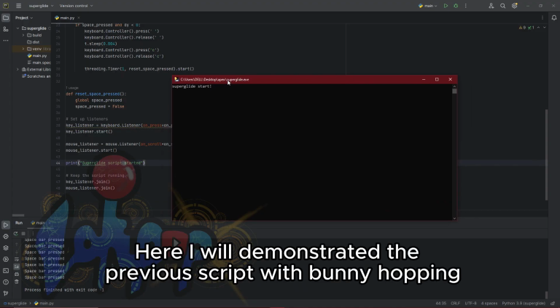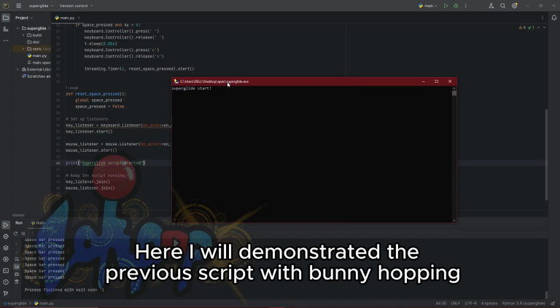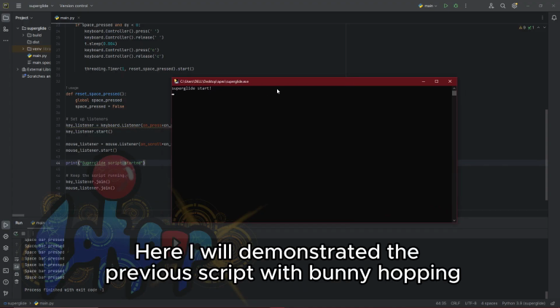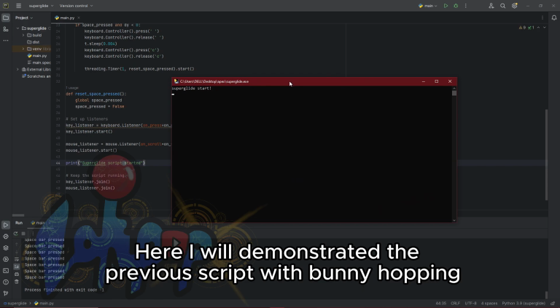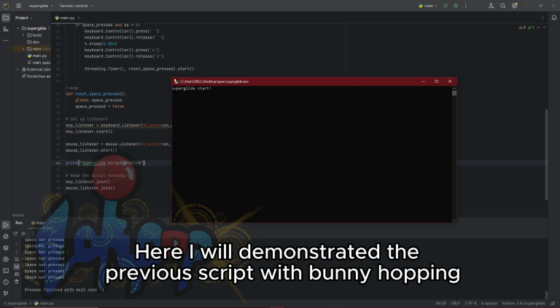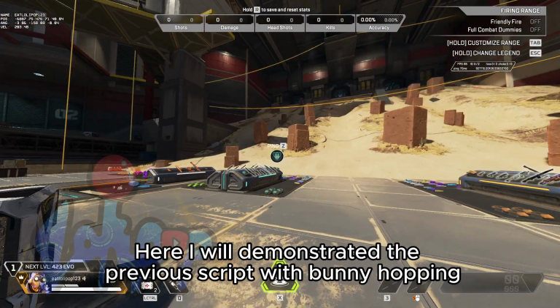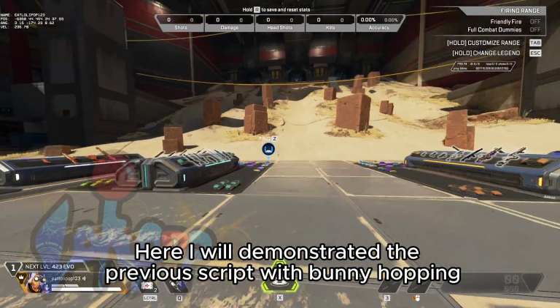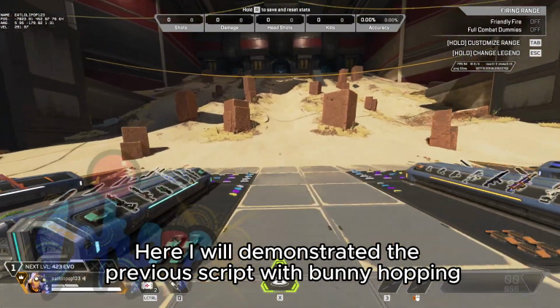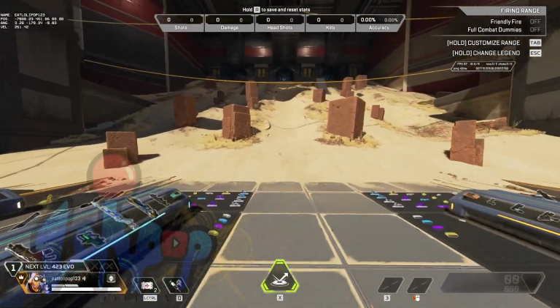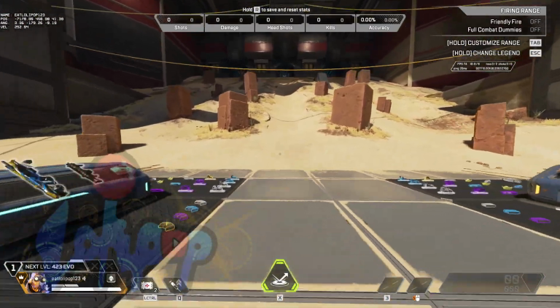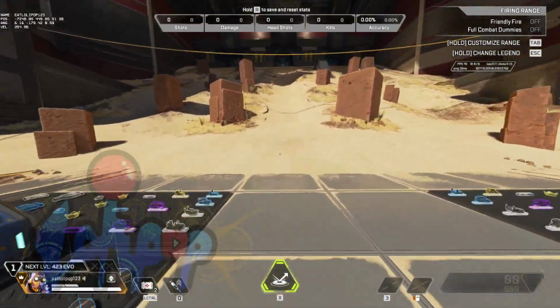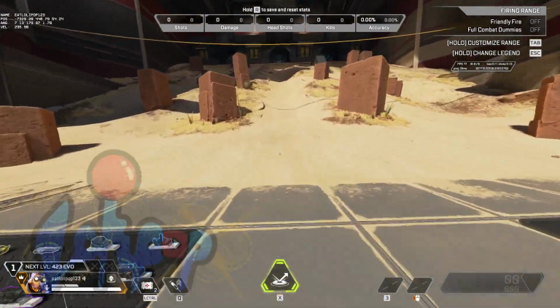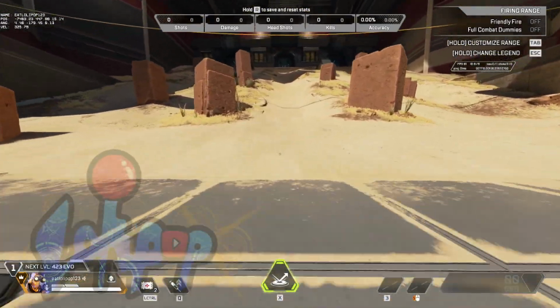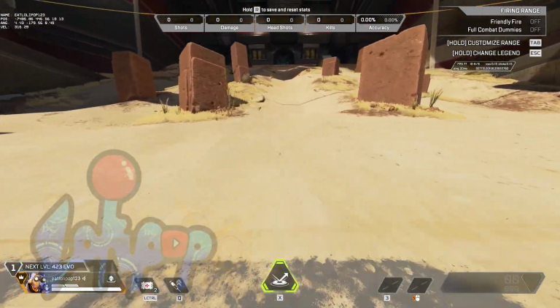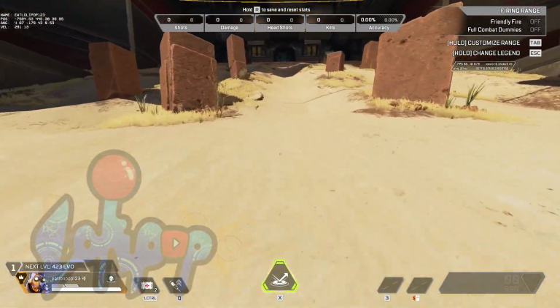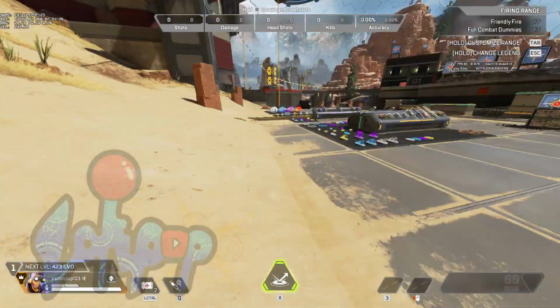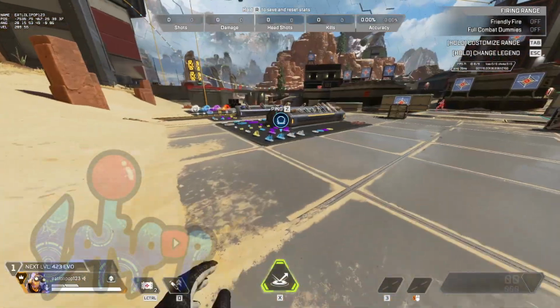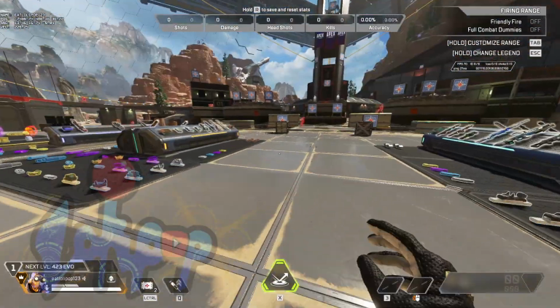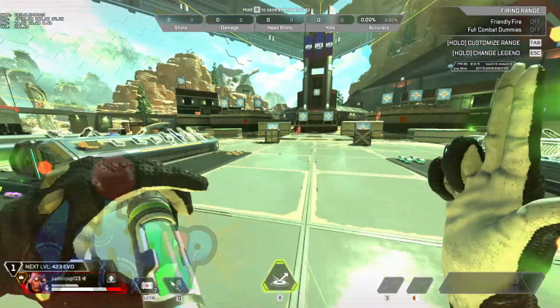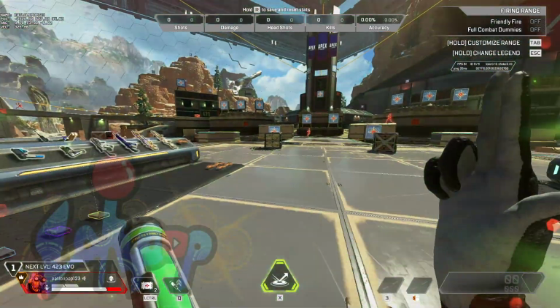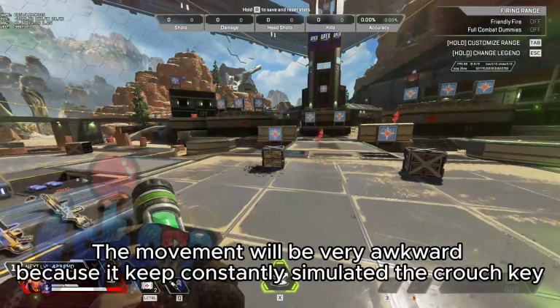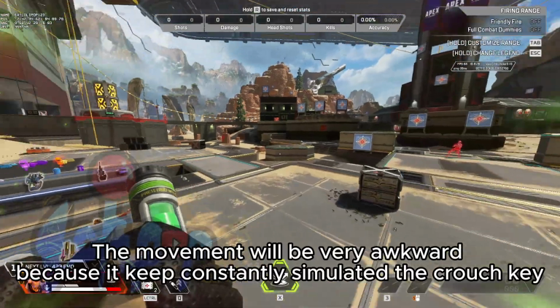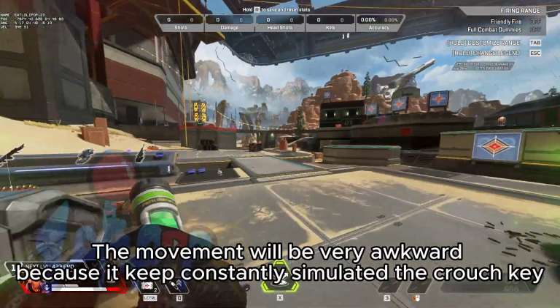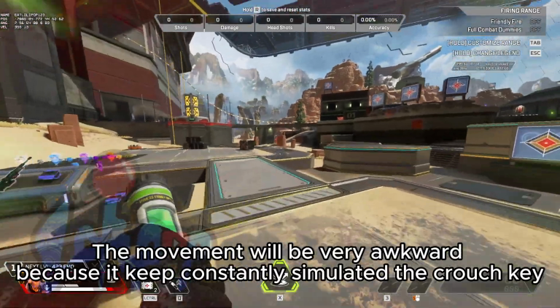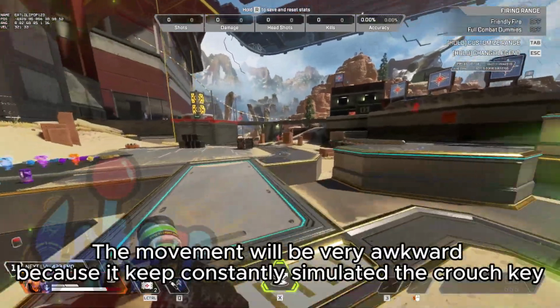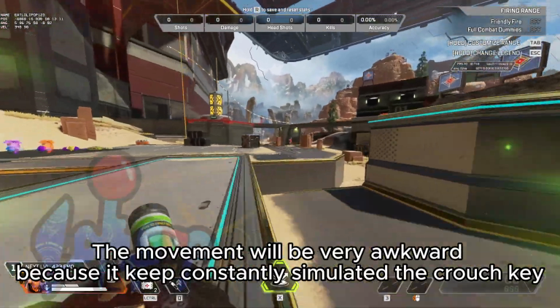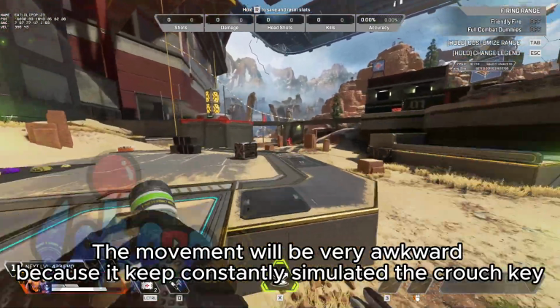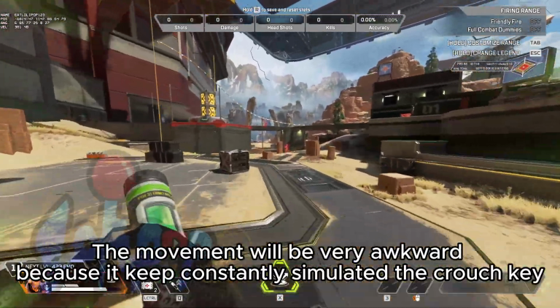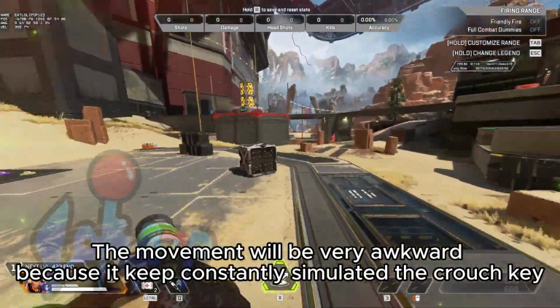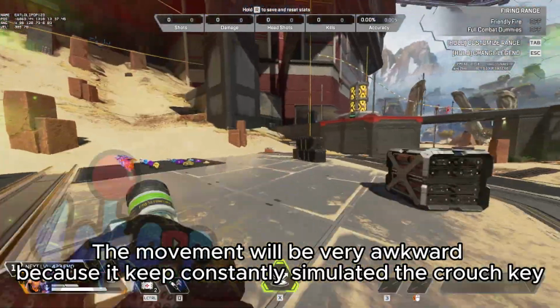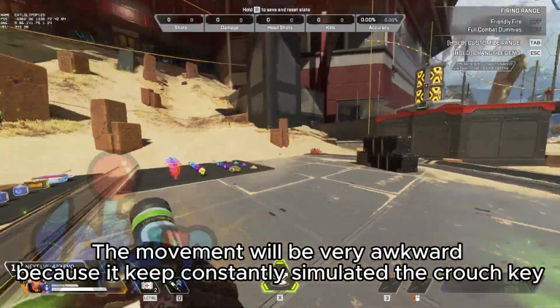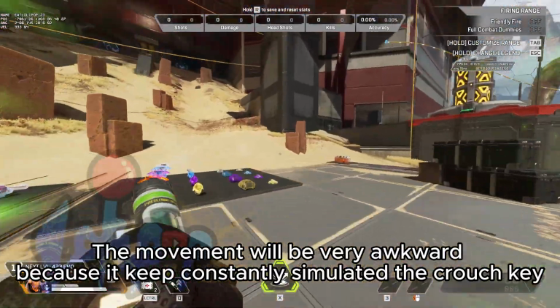Here I will demonstrate the previous script with bunny hopping. The movements will be very awkward because it keeps constantly simulating the crouch key.